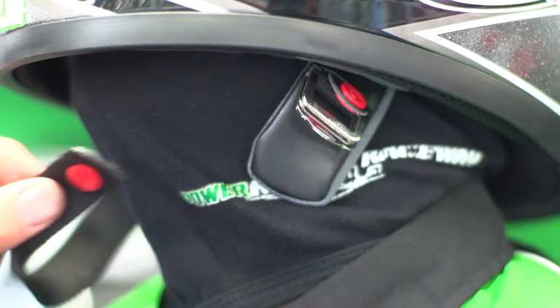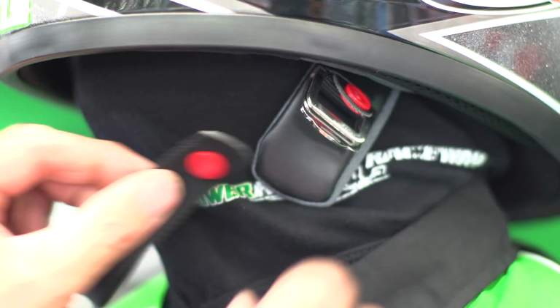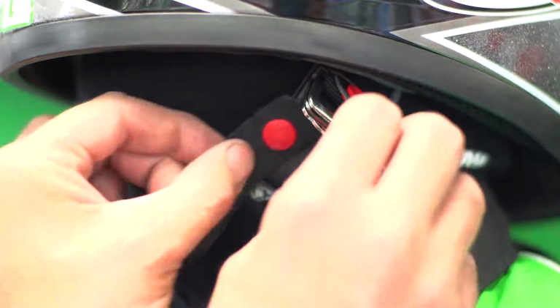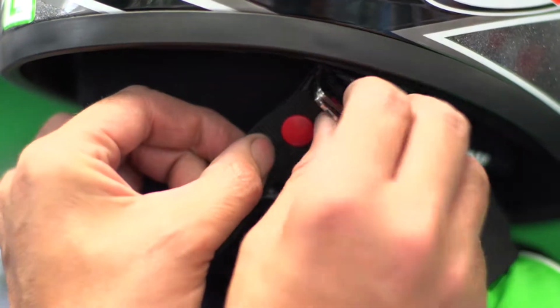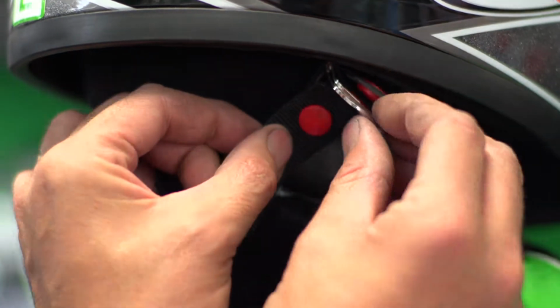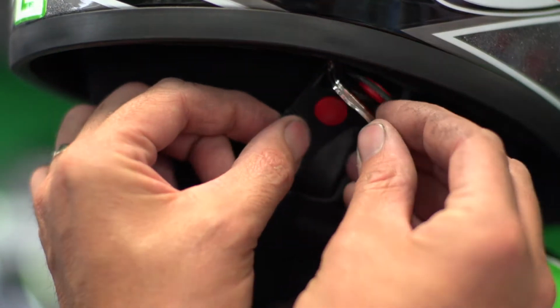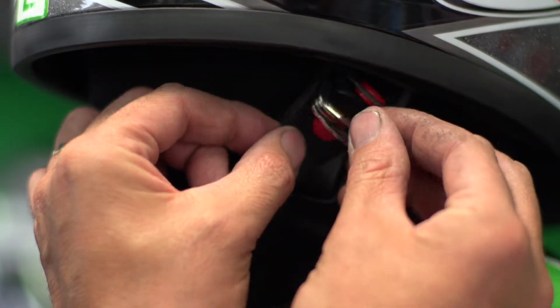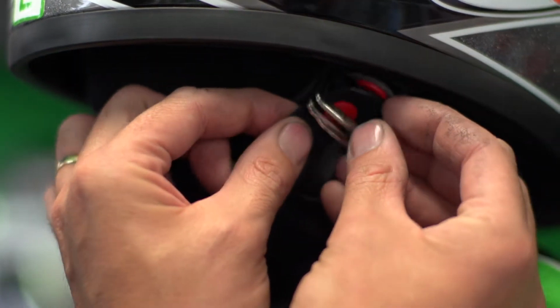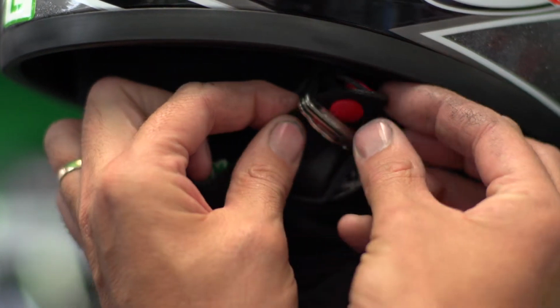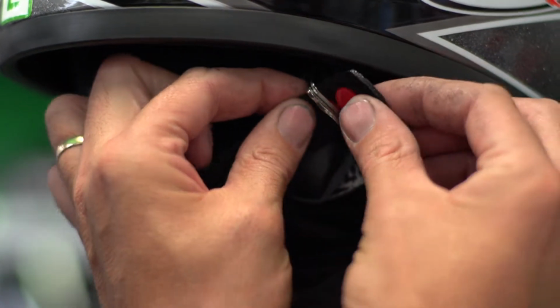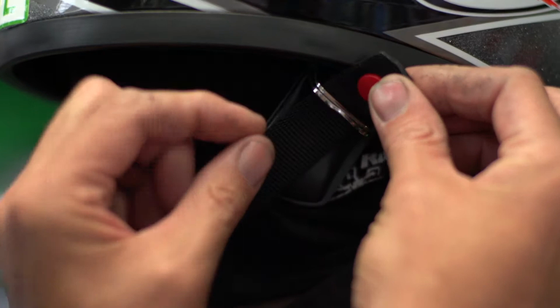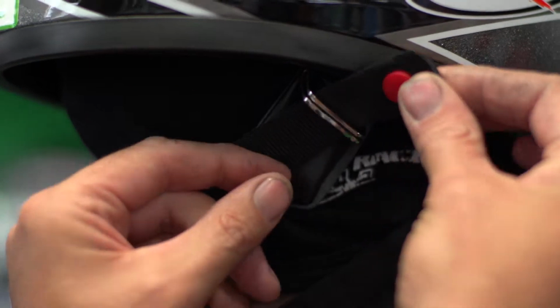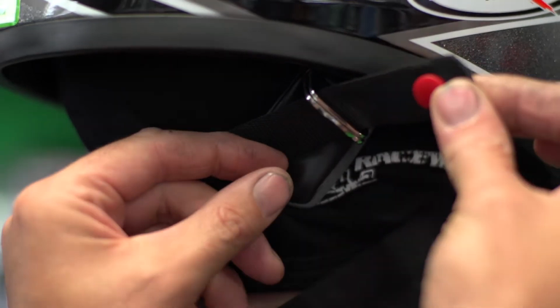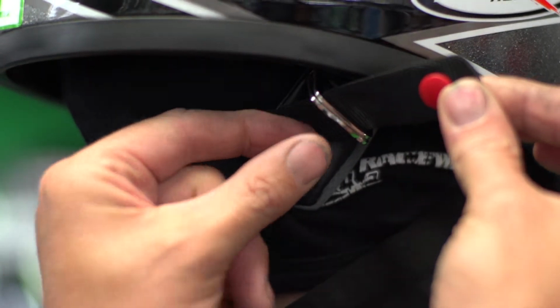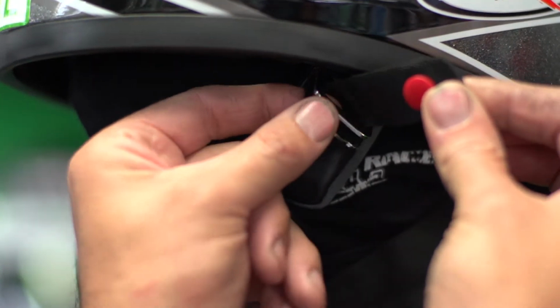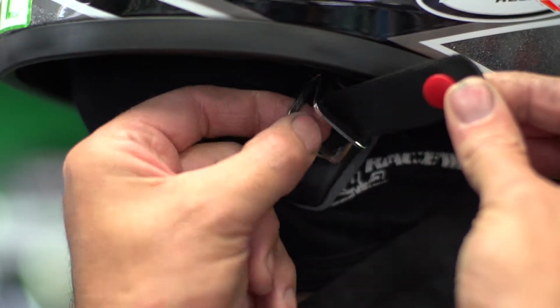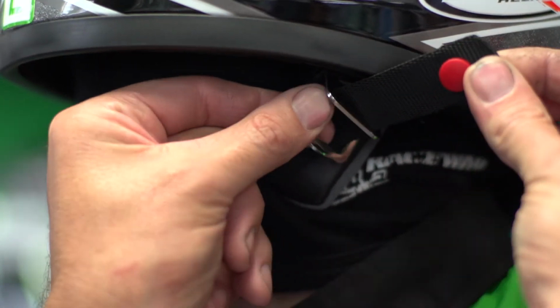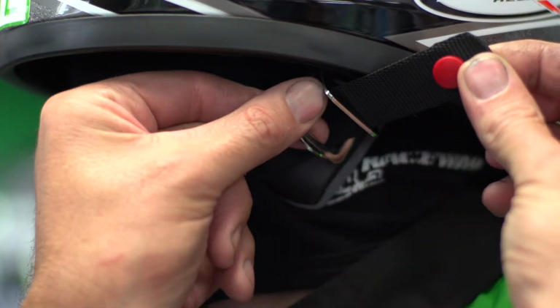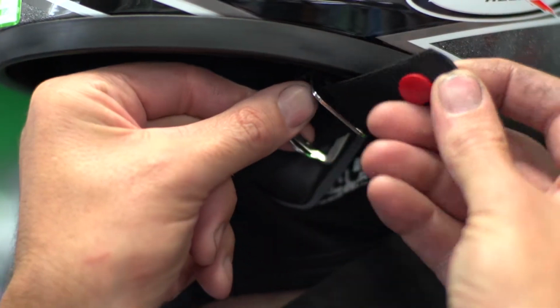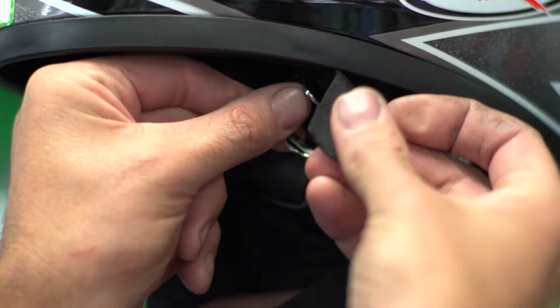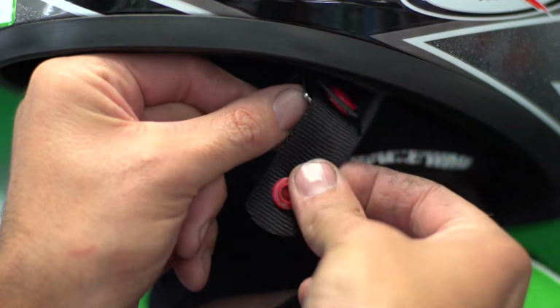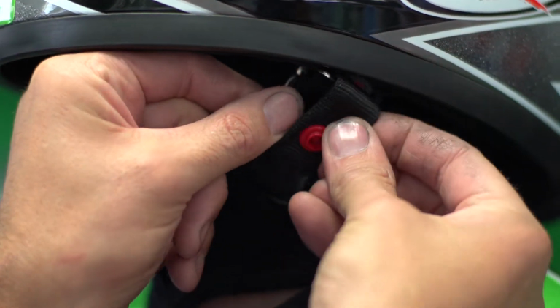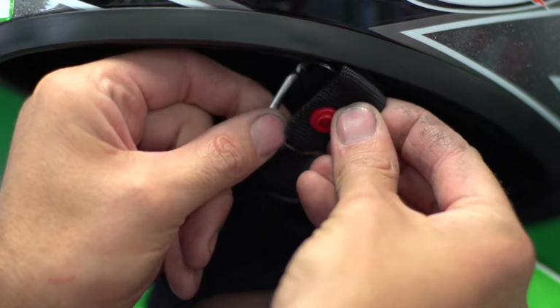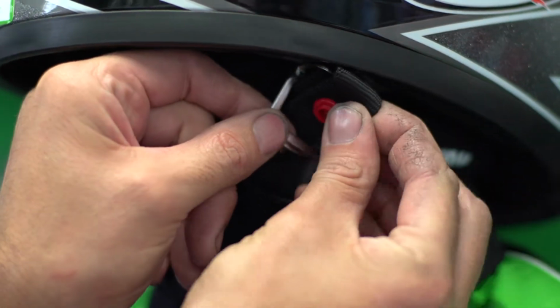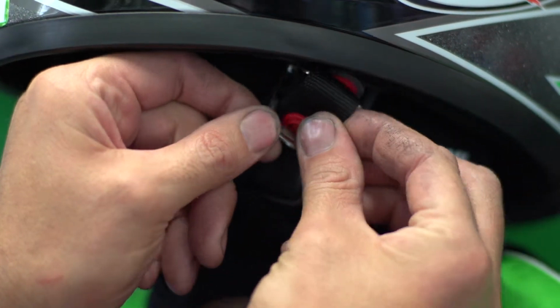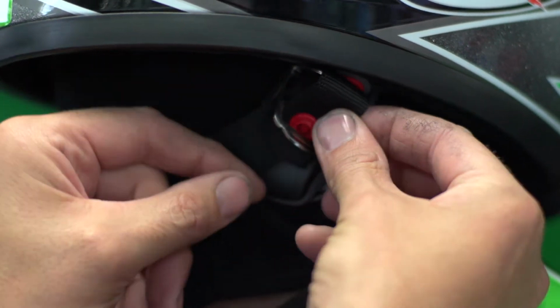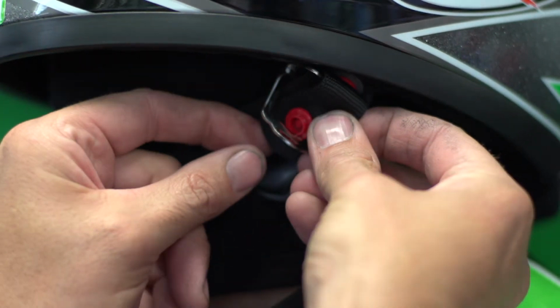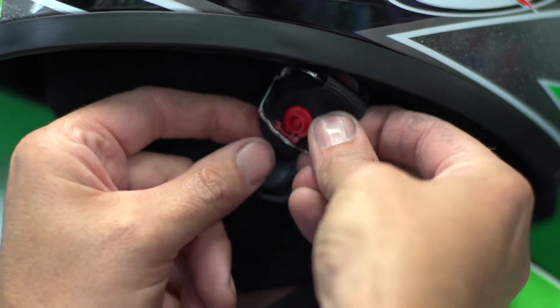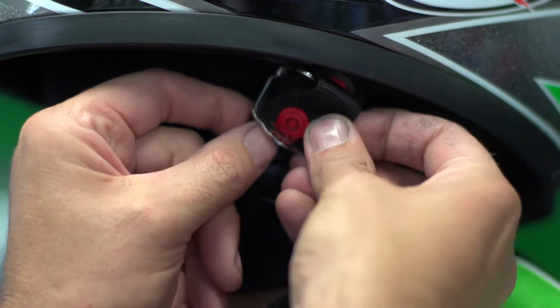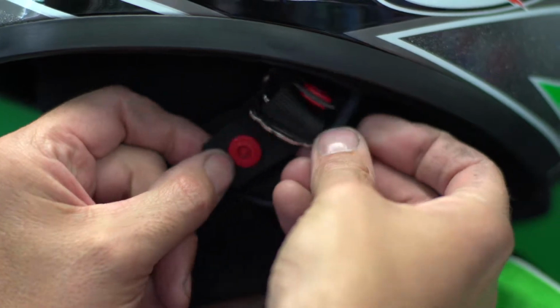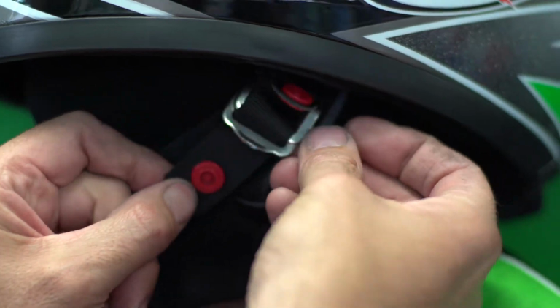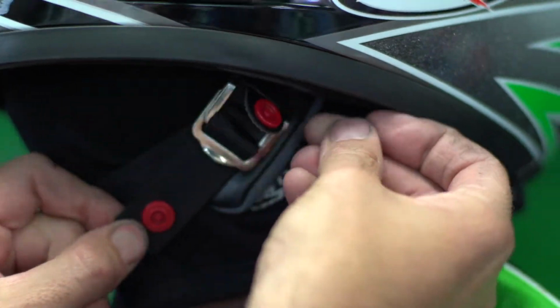To fasten your helmet, pass the strap through both buckles, separate the buckles, return the strap through one buckle and pull tight.